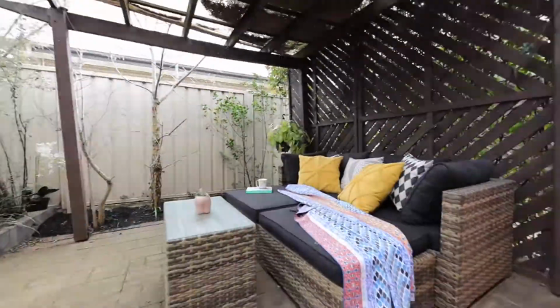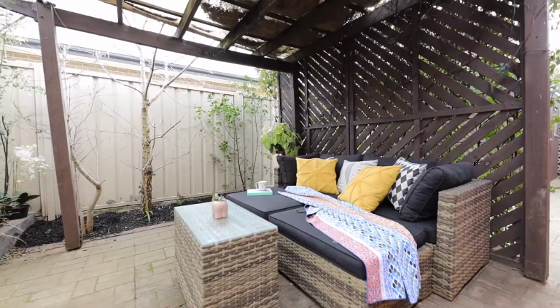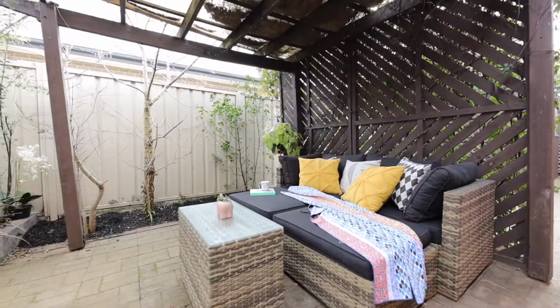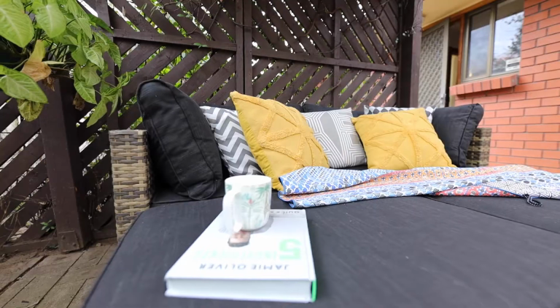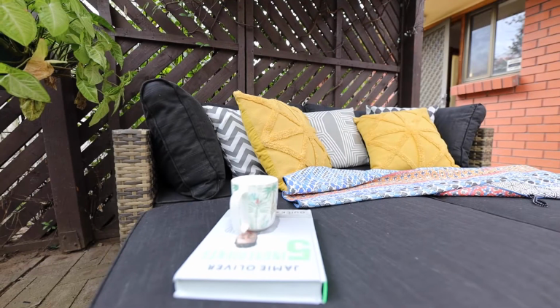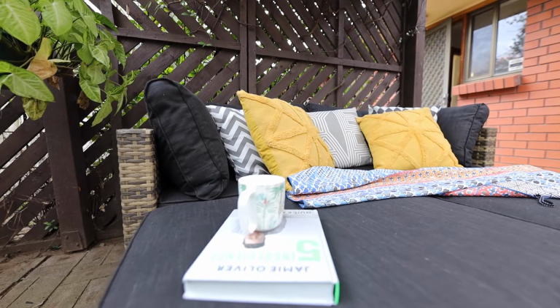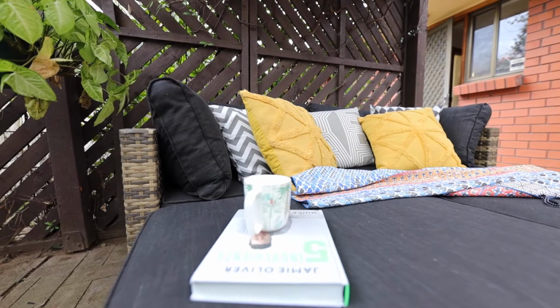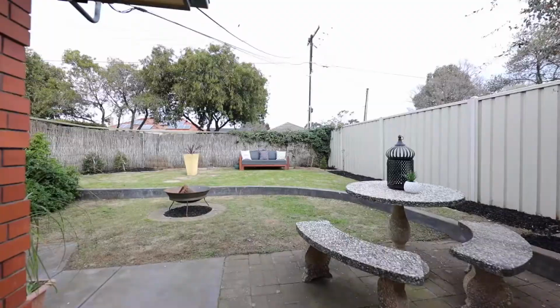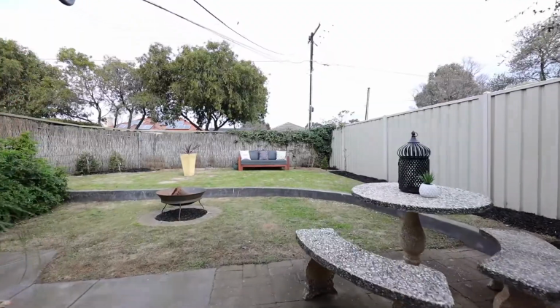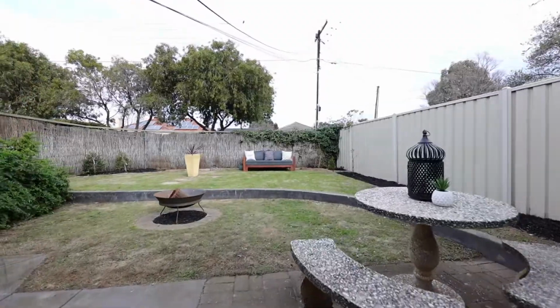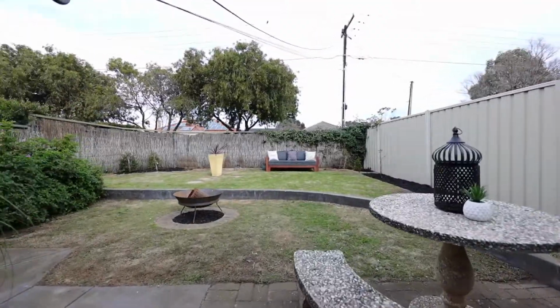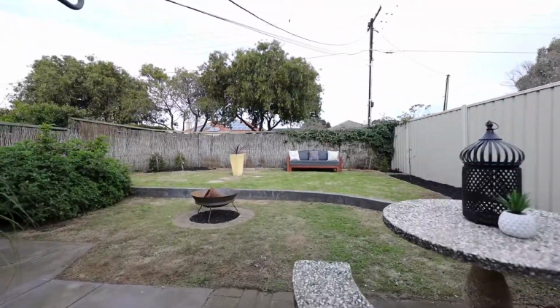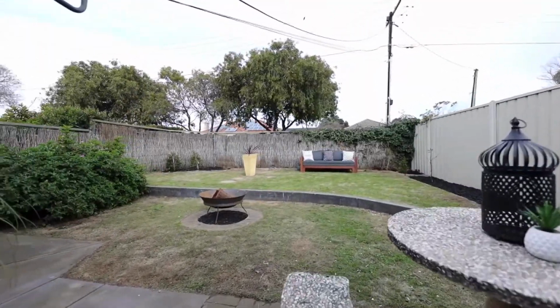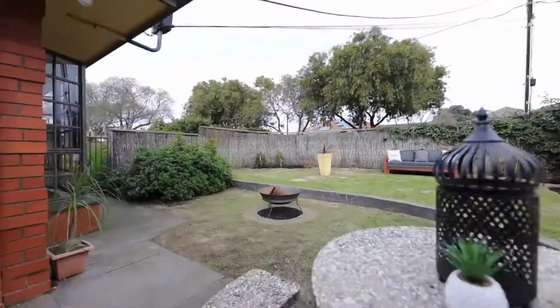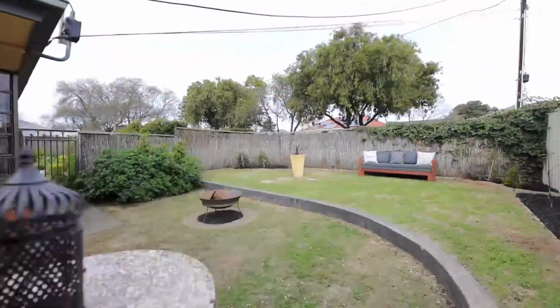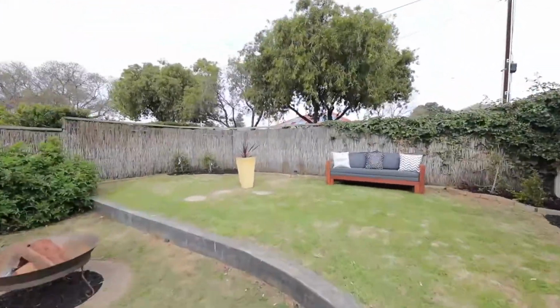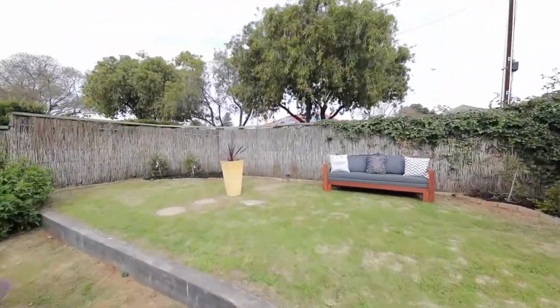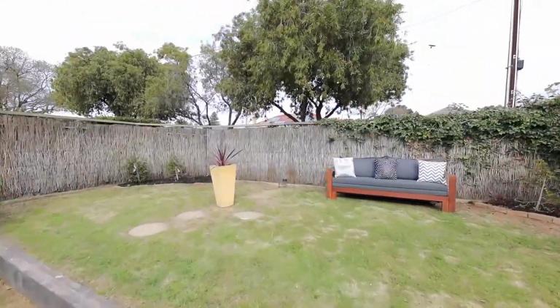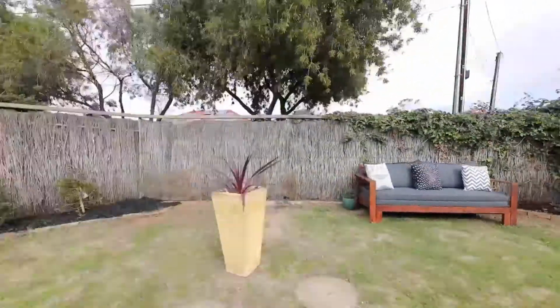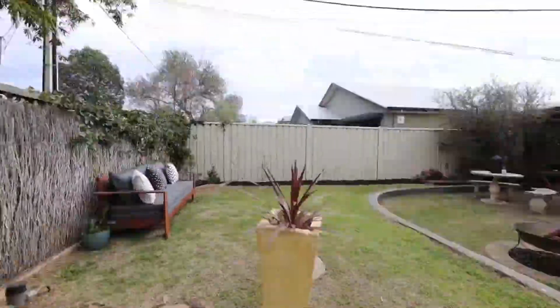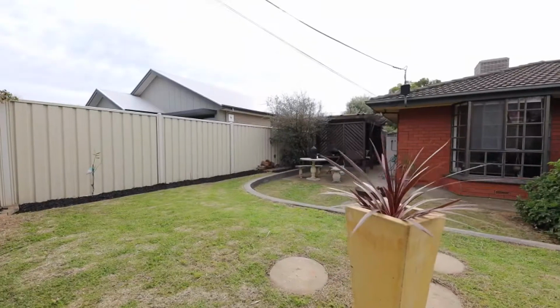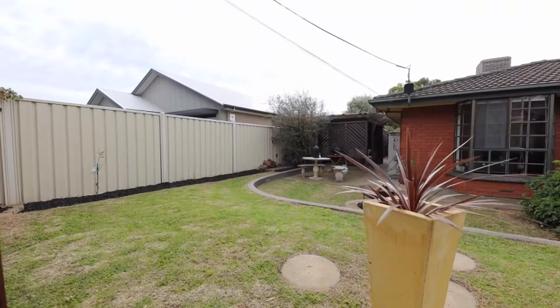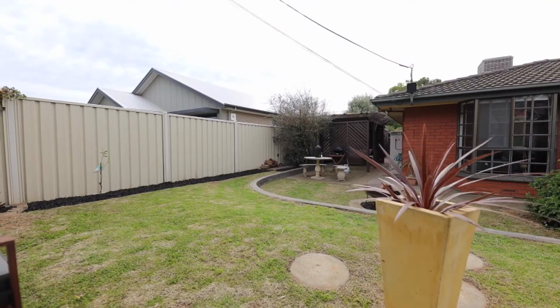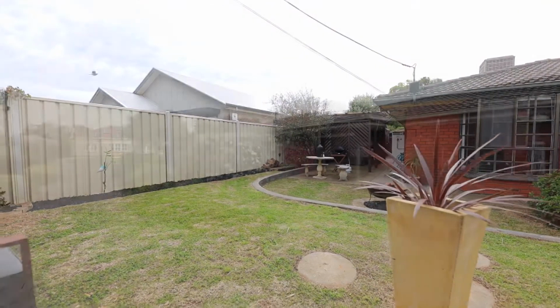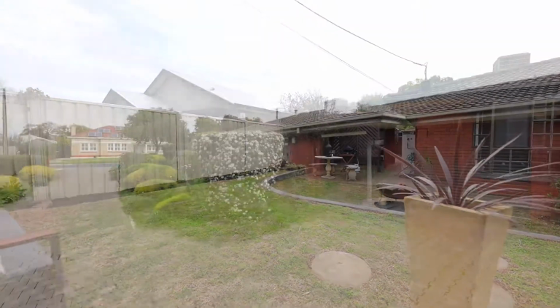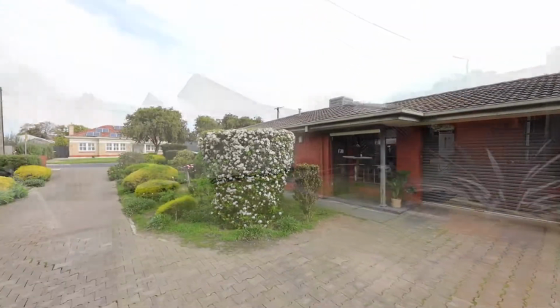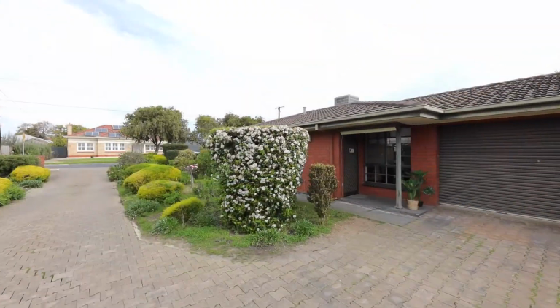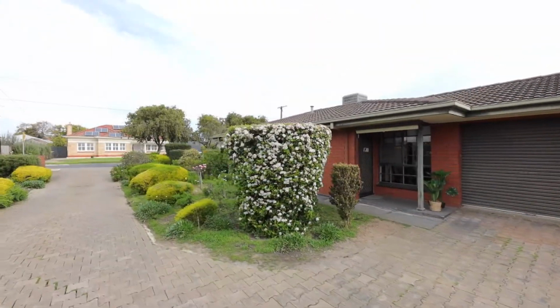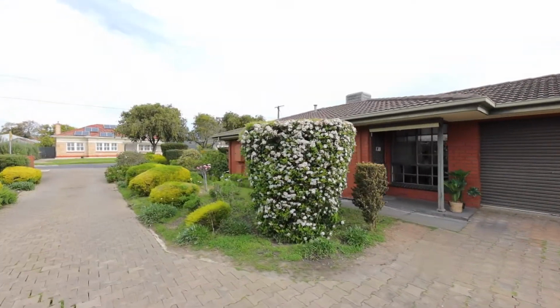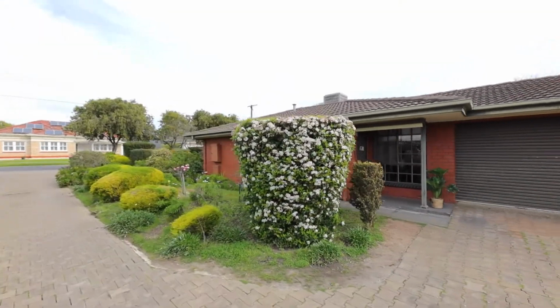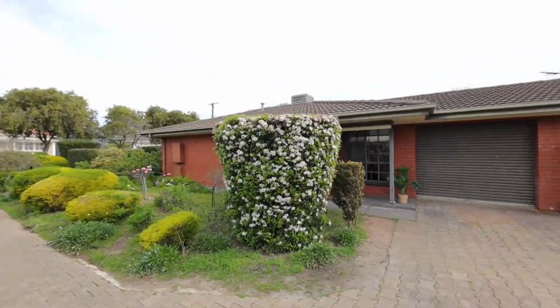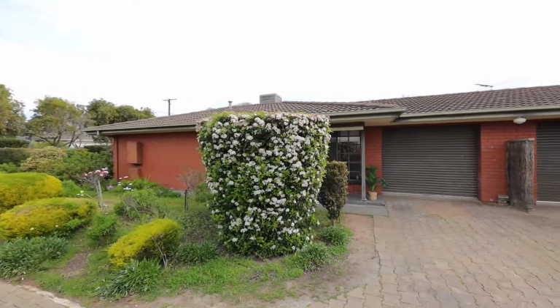Other features include ducted air conditioning, ceiling fans, built-in robes, updated floating floorboards and a modern bathroom. There's a lock-up garage under the main roof of the home plus an additional off-street car park.